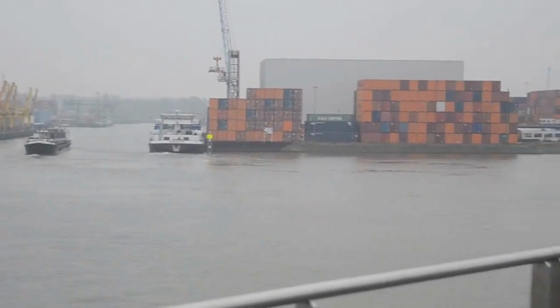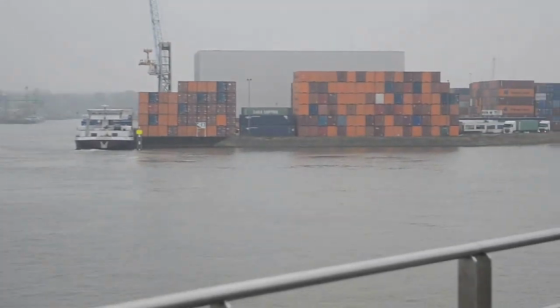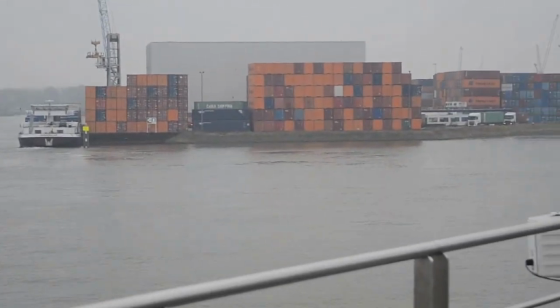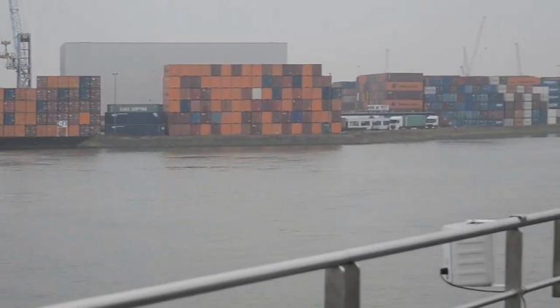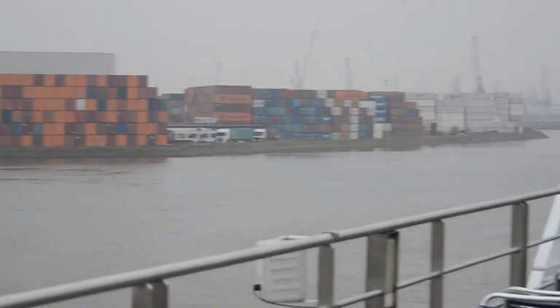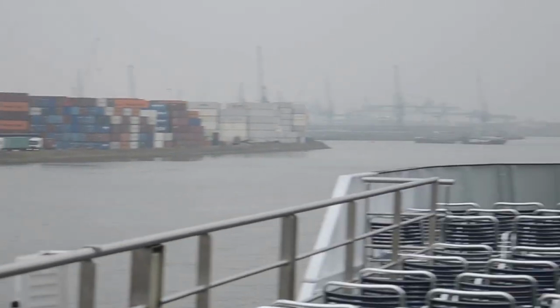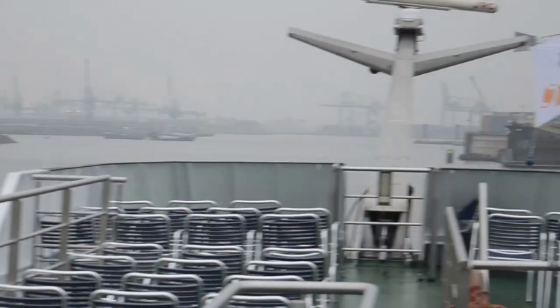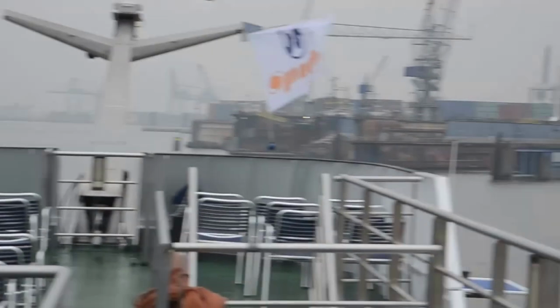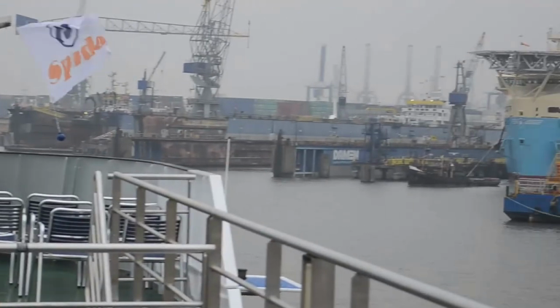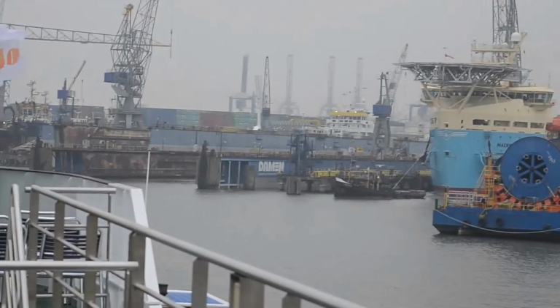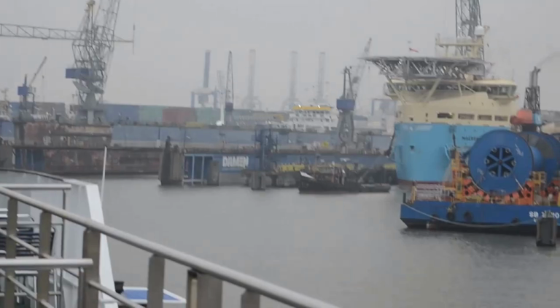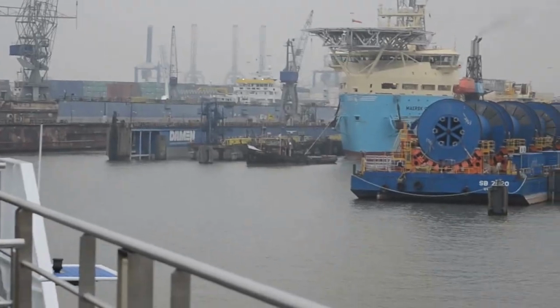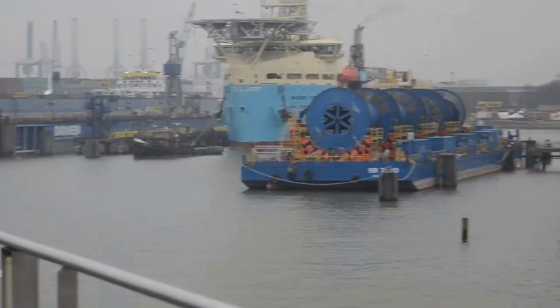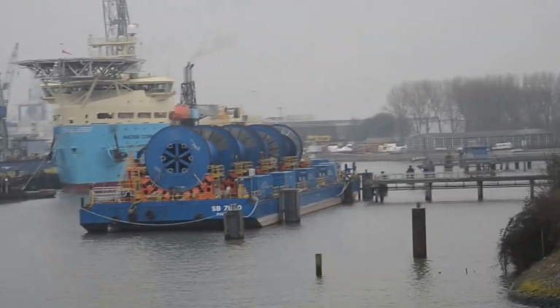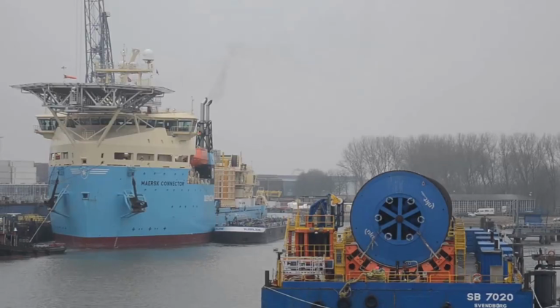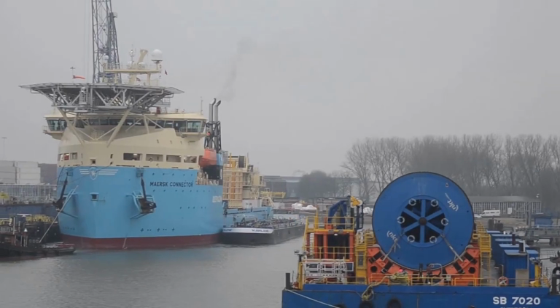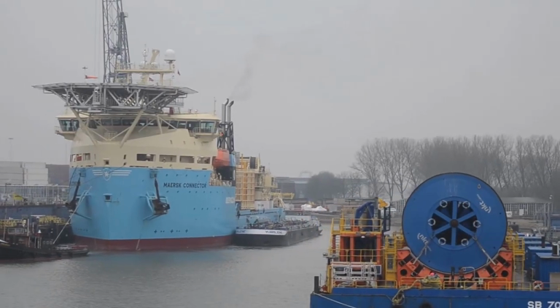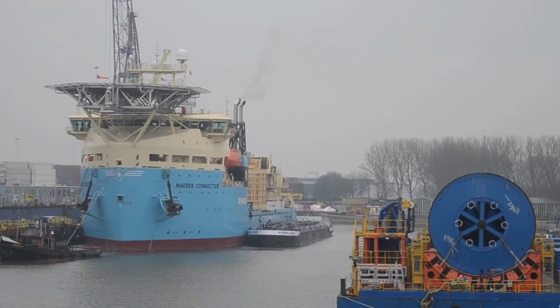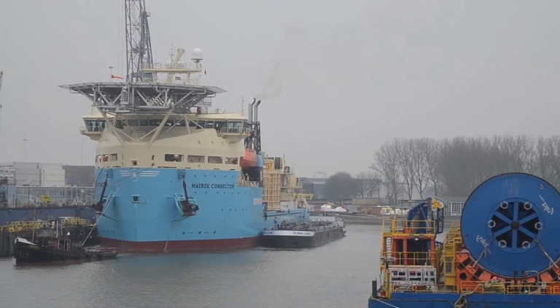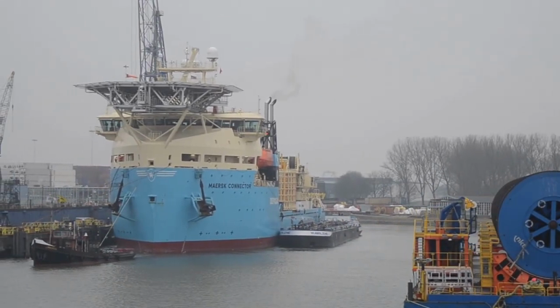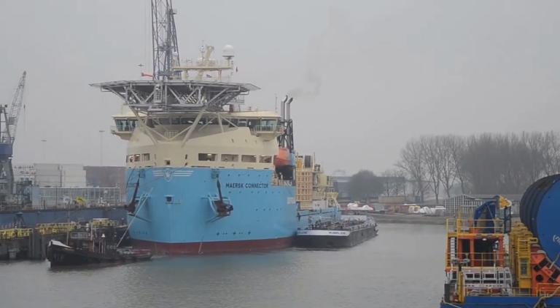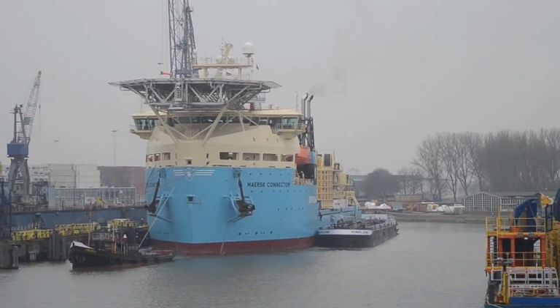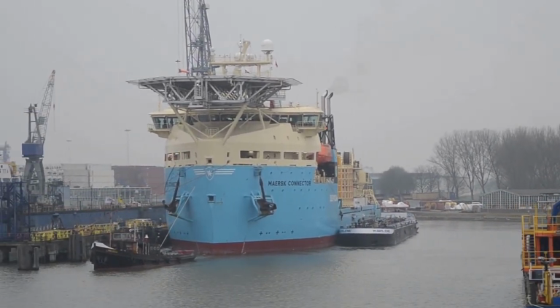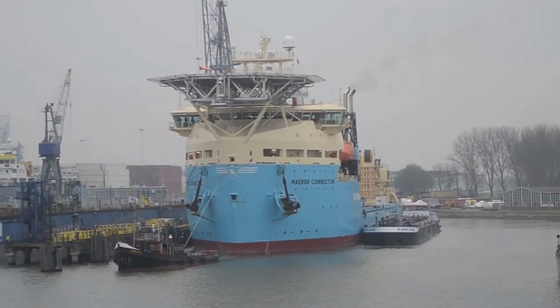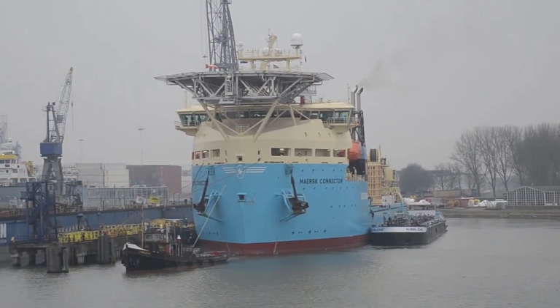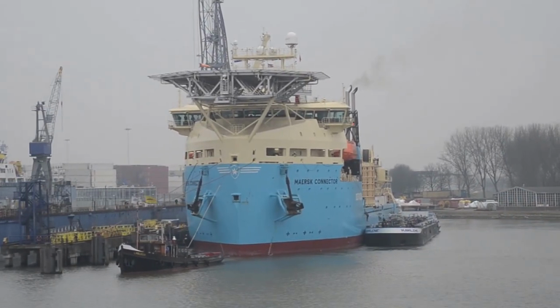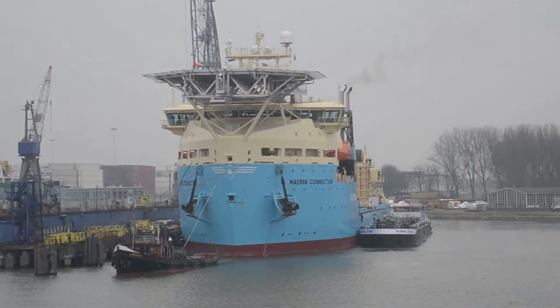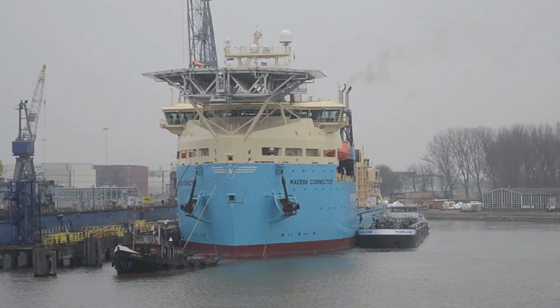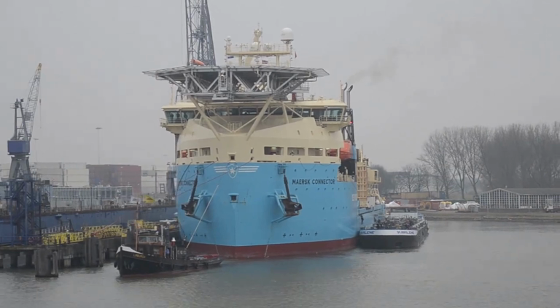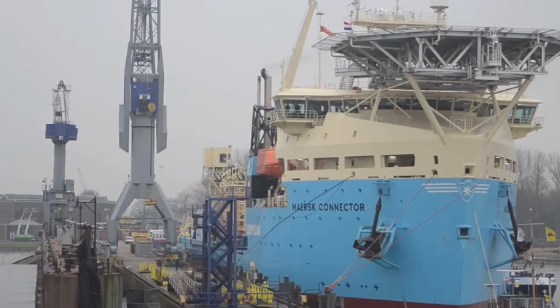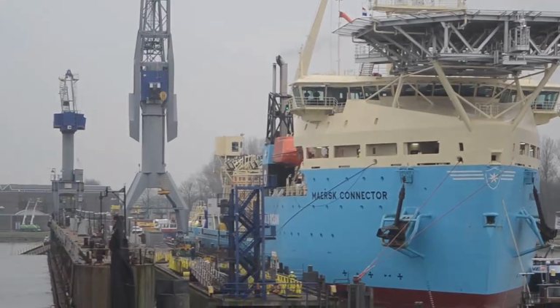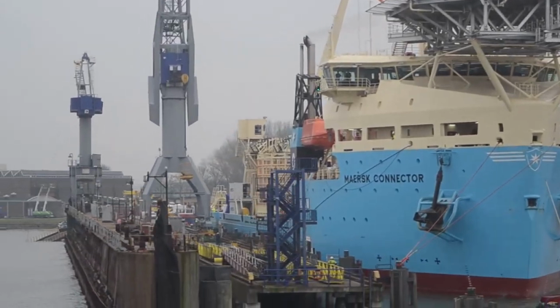Until 1811, Delftshaven was part of Delft. But in 1886, Delftshaven was incorporated into Rotterdam.